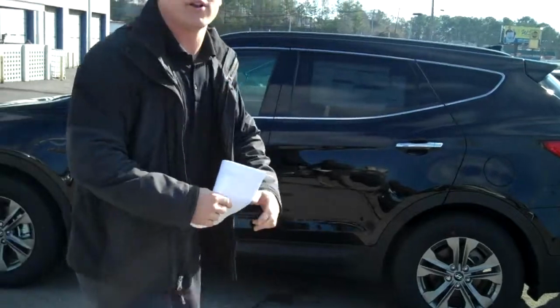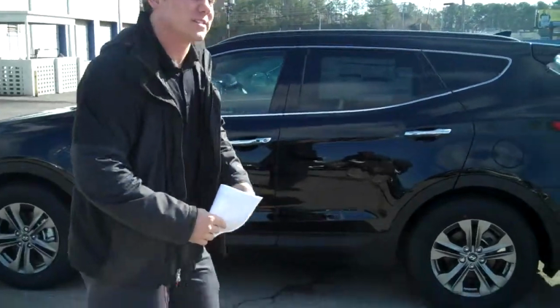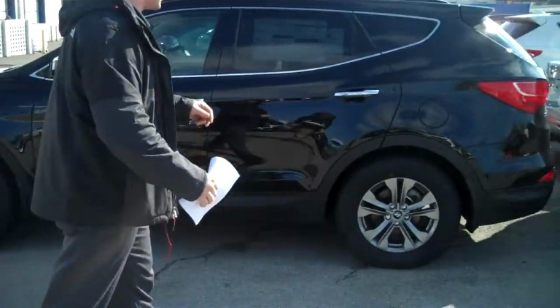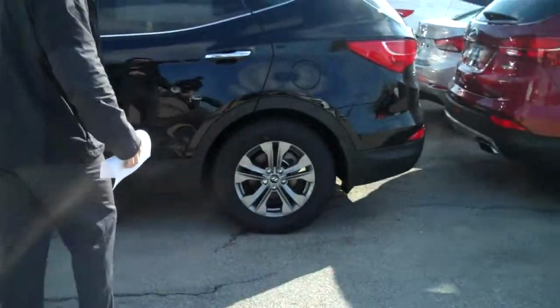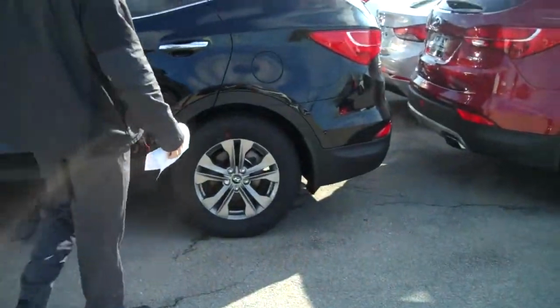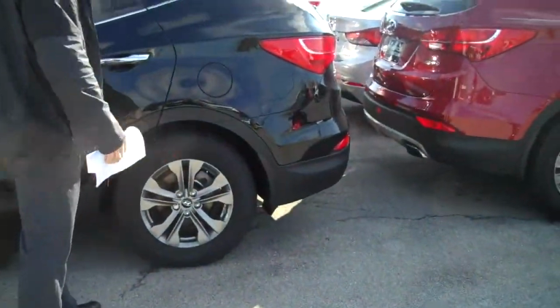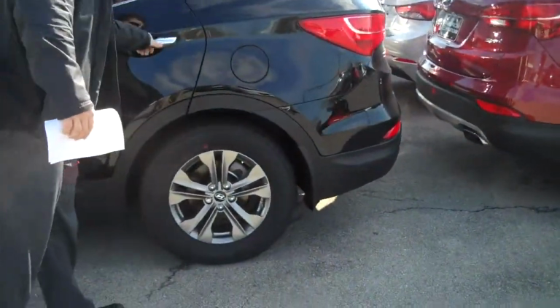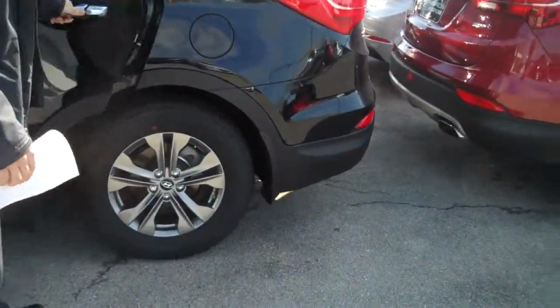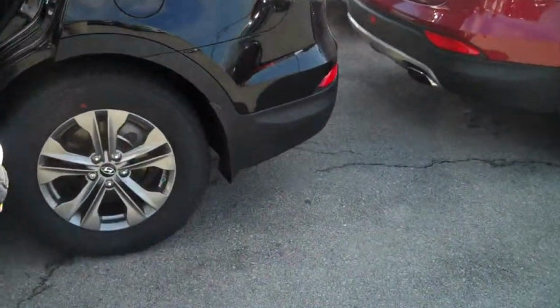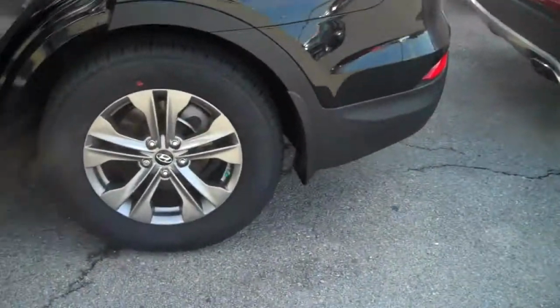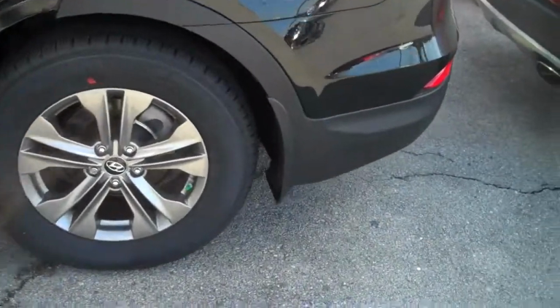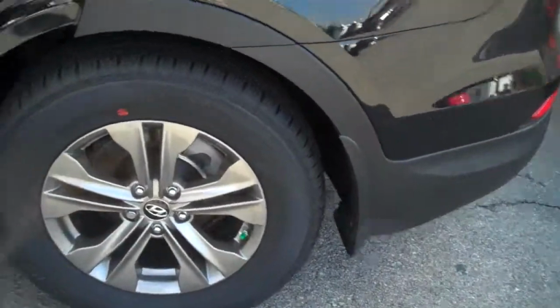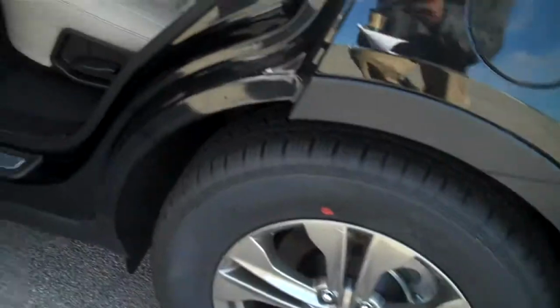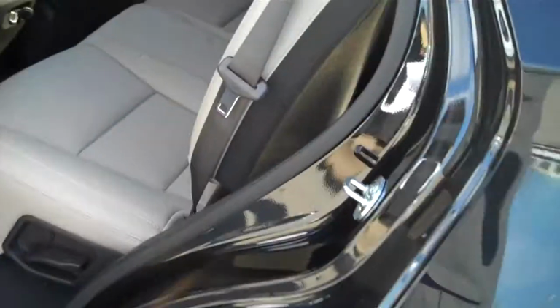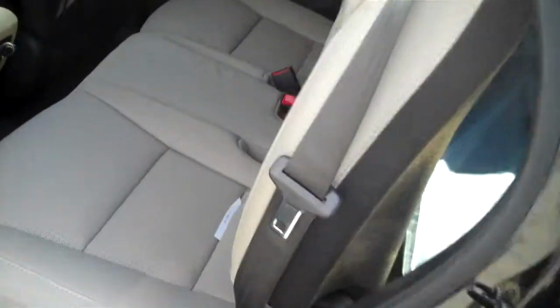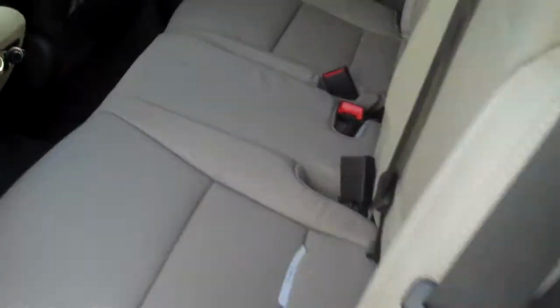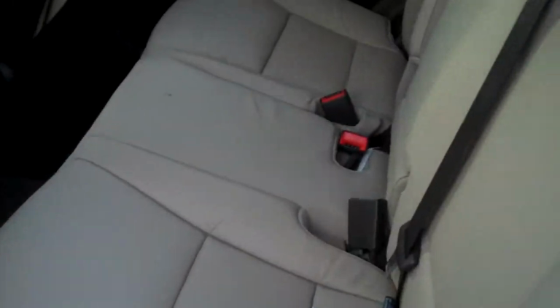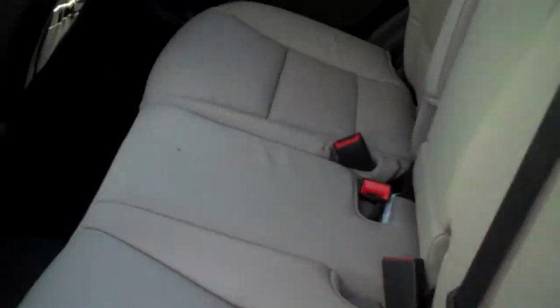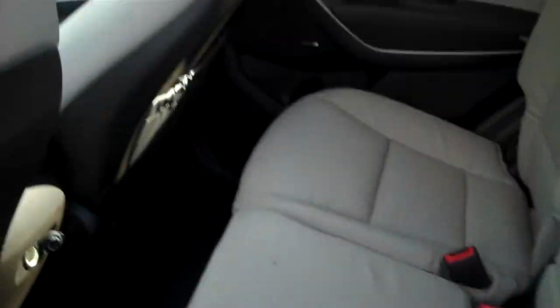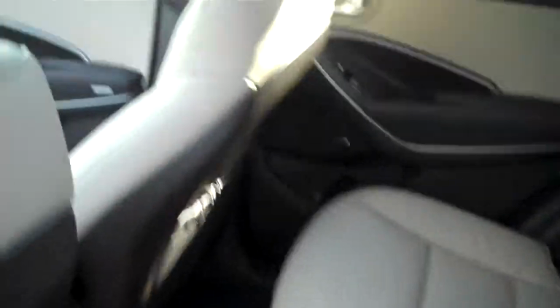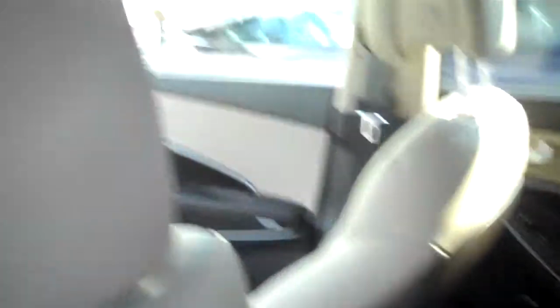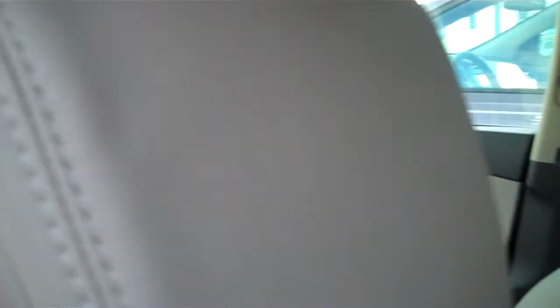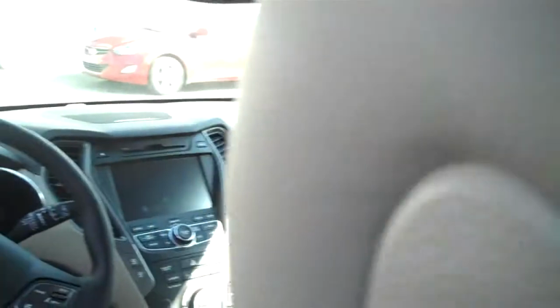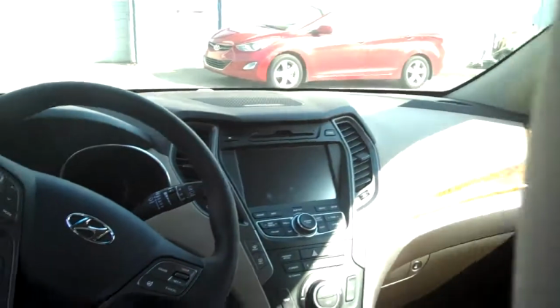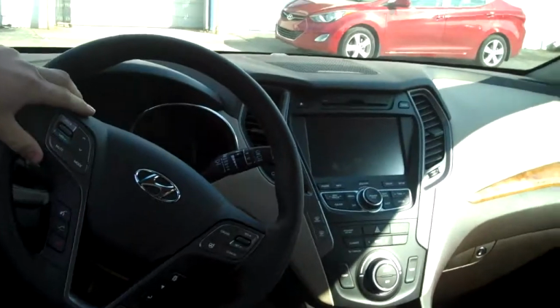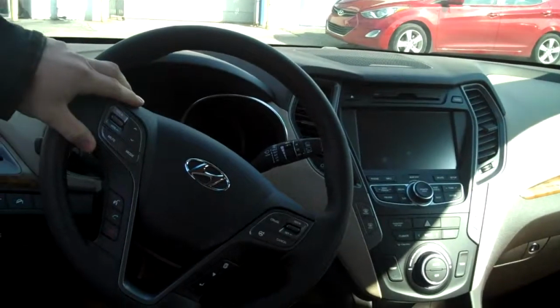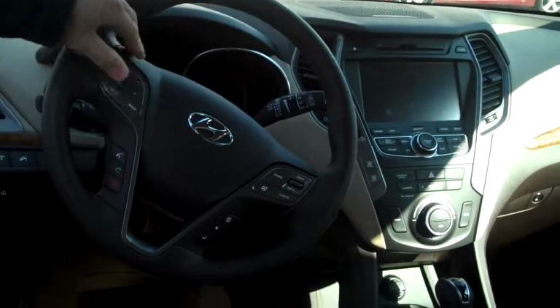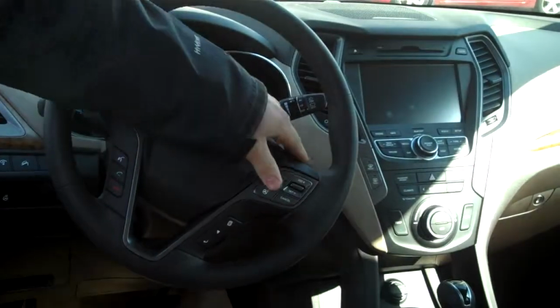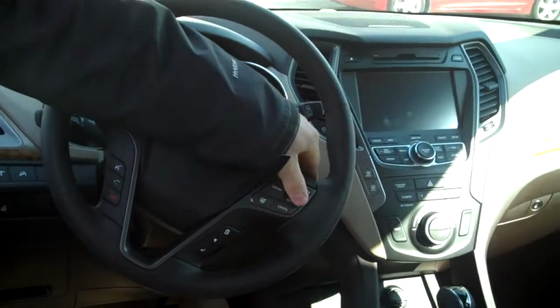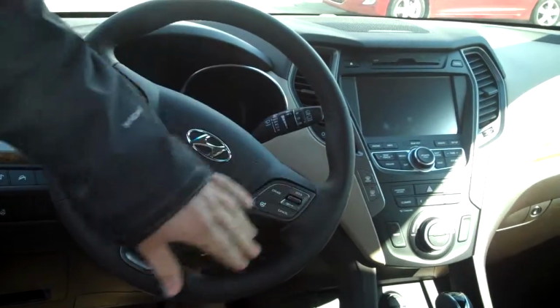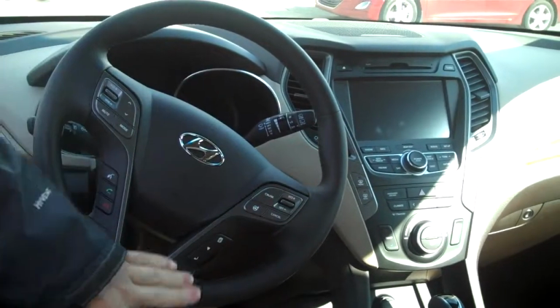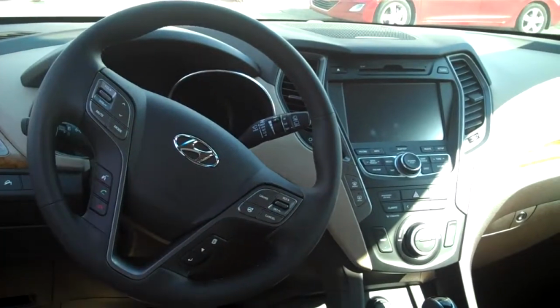Come on over here and let's take a look at the inside. As you can see, it has ample room for three passengers sitting with a pull-down armrest and cup holder. Up on the front, on the steering wheel for your convenience, you have your radio controls, your cruise controls, your trip functions.